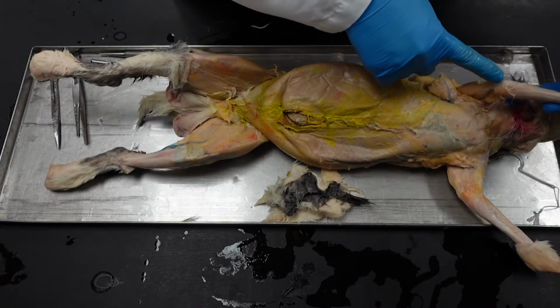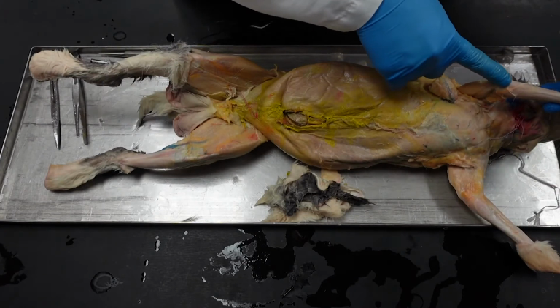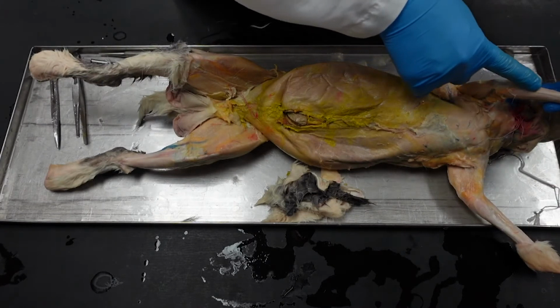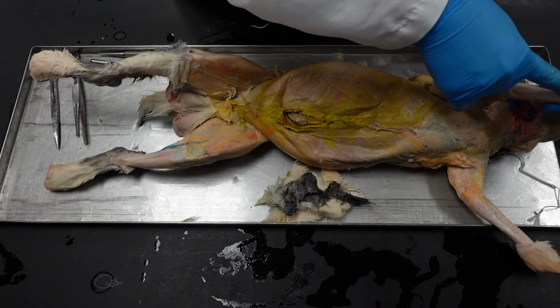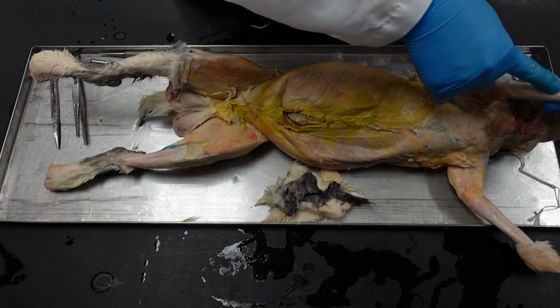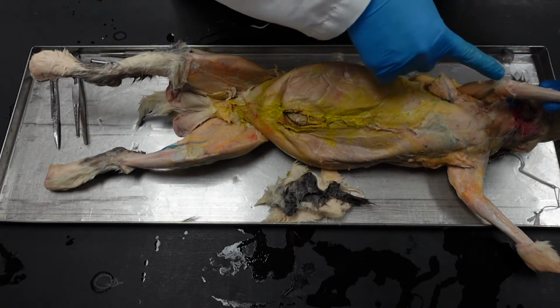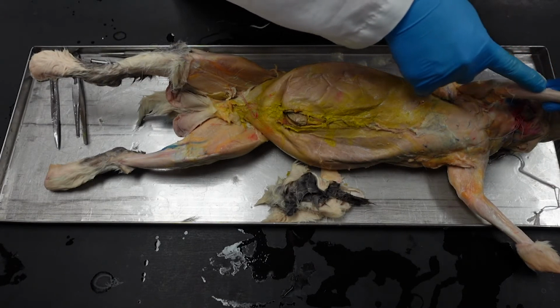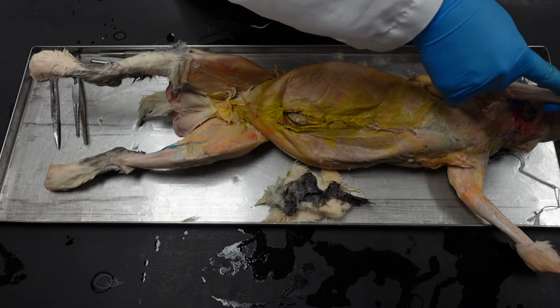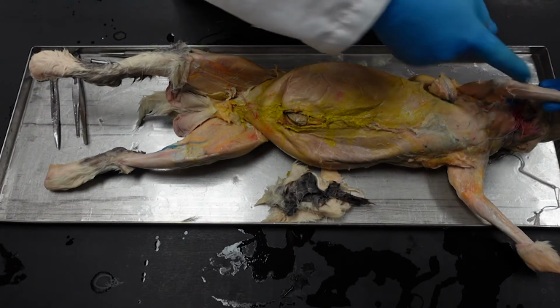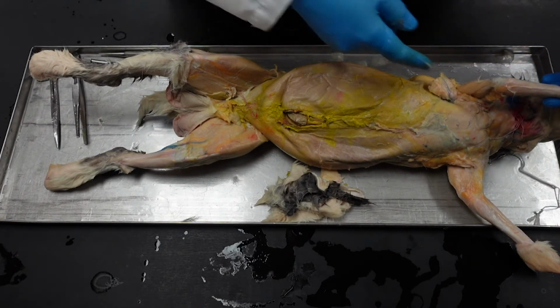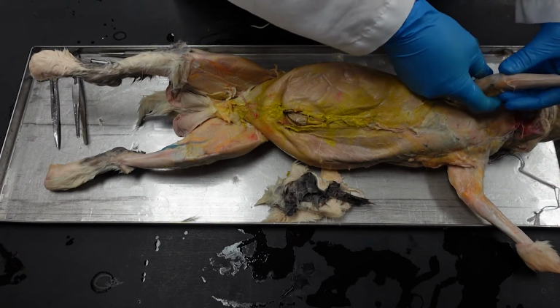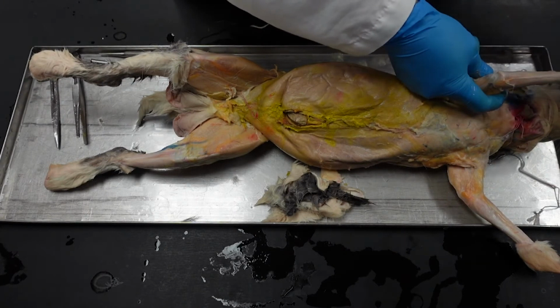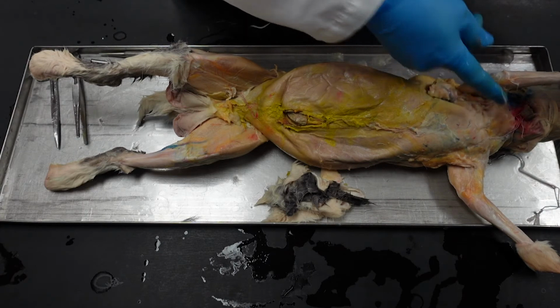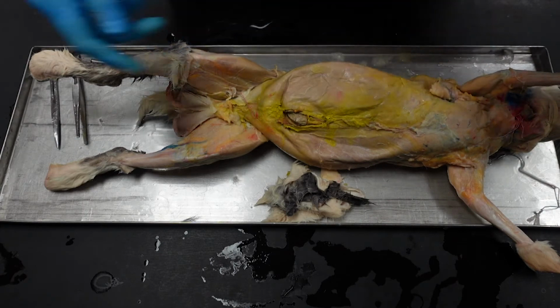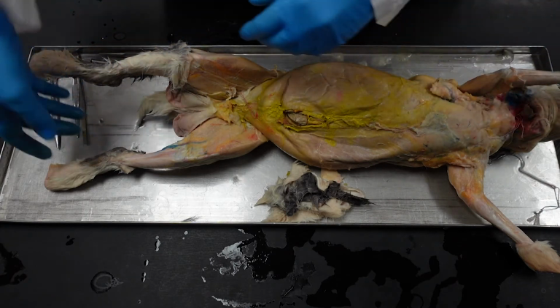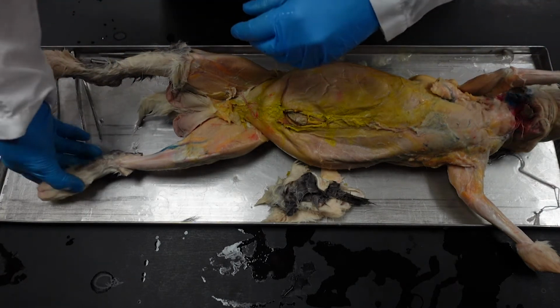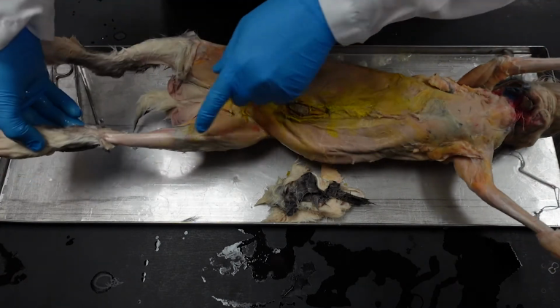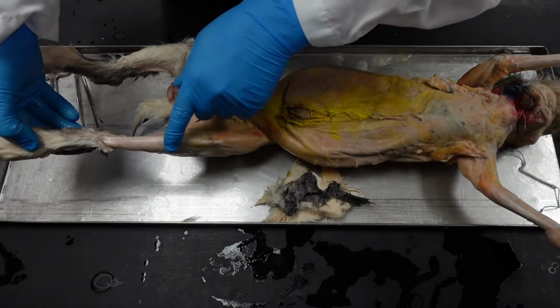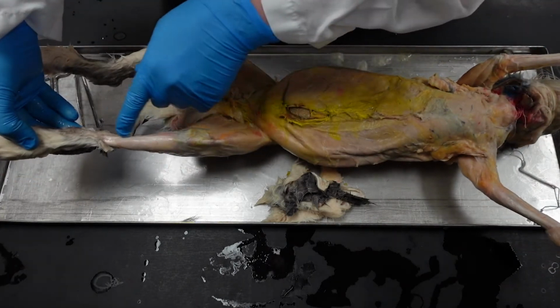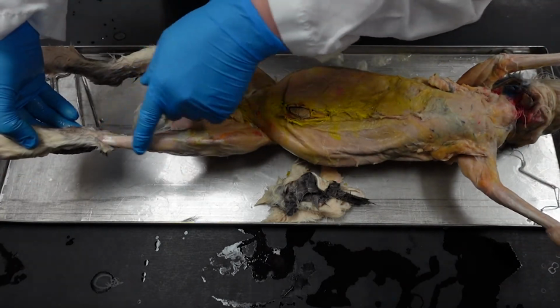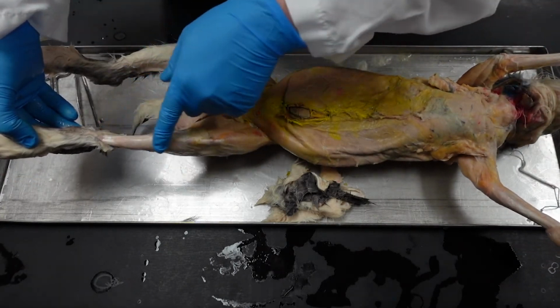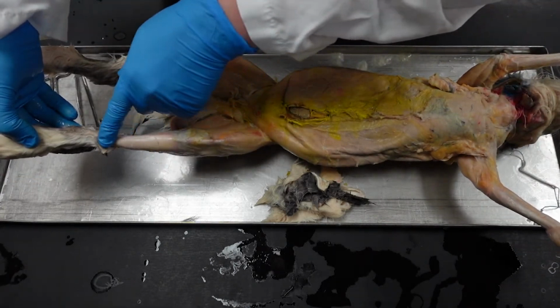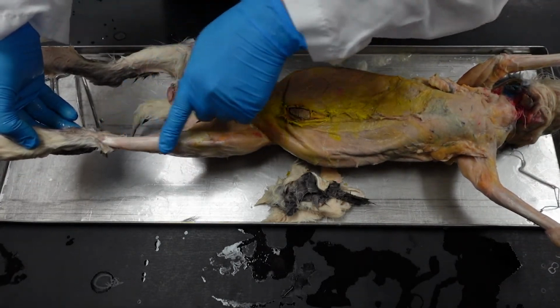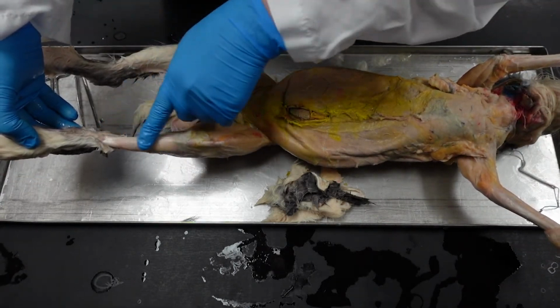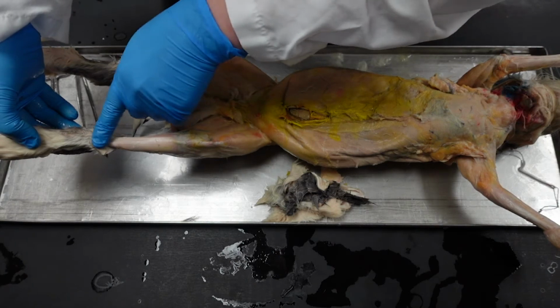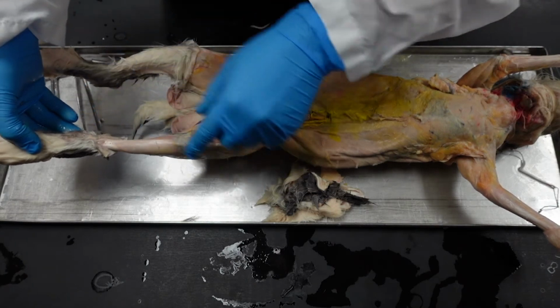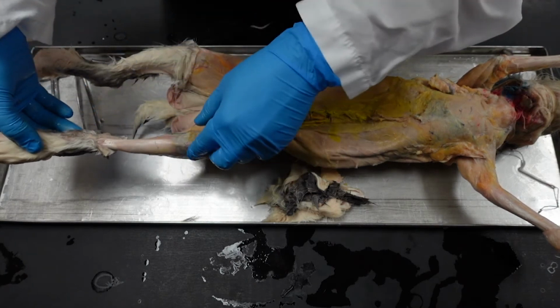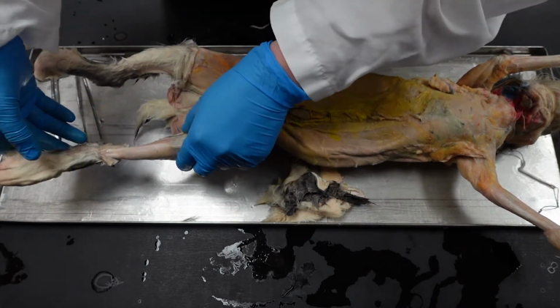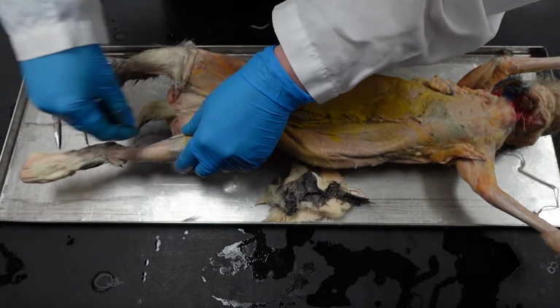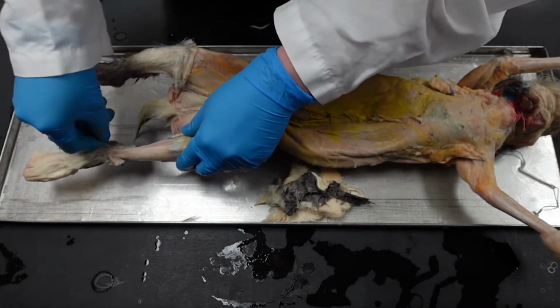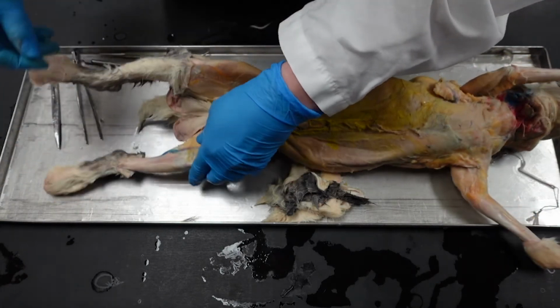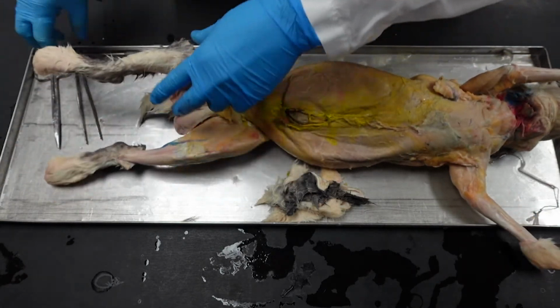Cut along the bottom of the ulna to relieve the skin so you can pull it off more easily, and then cut along the top — that anterior part along the tibial crest — to free the leg.